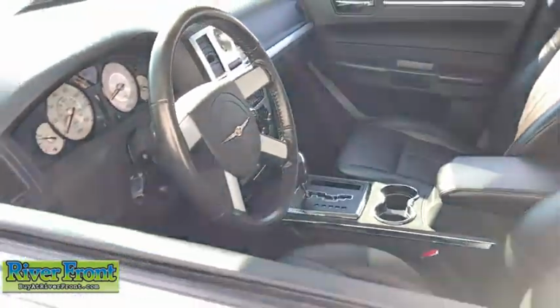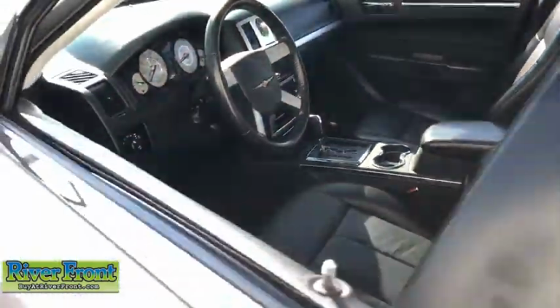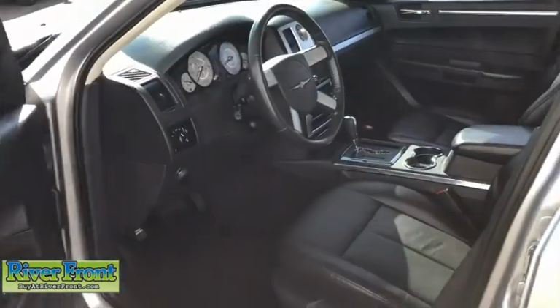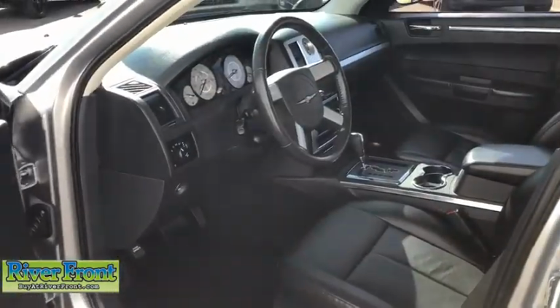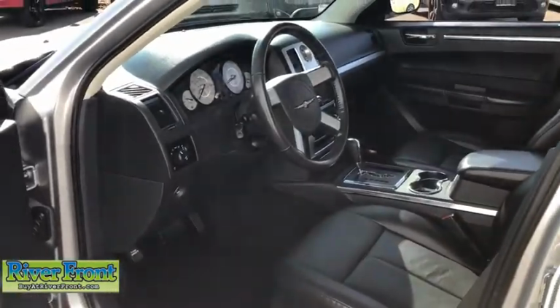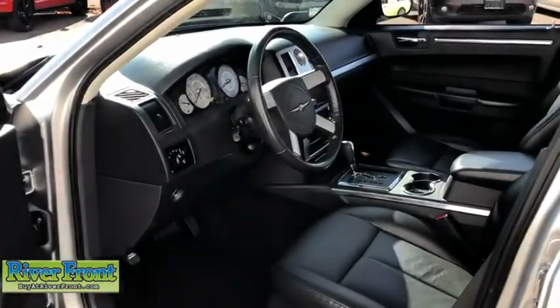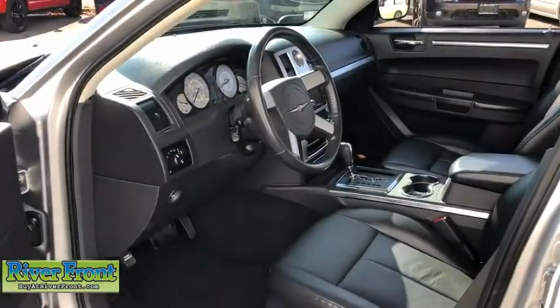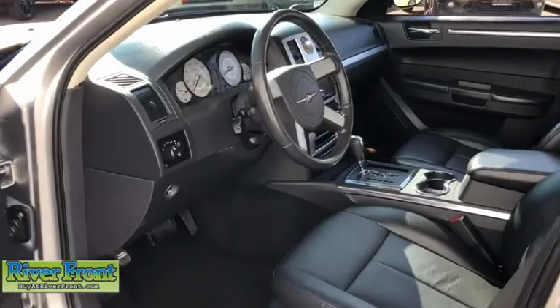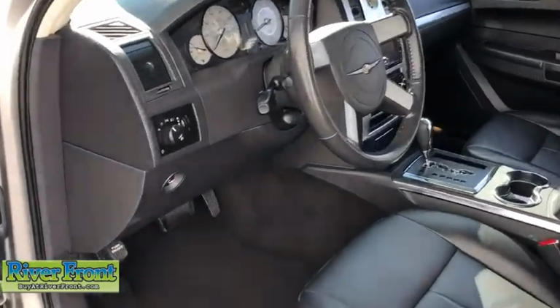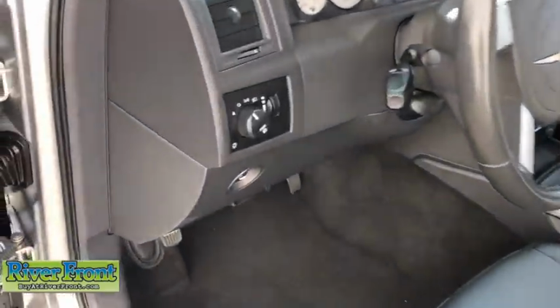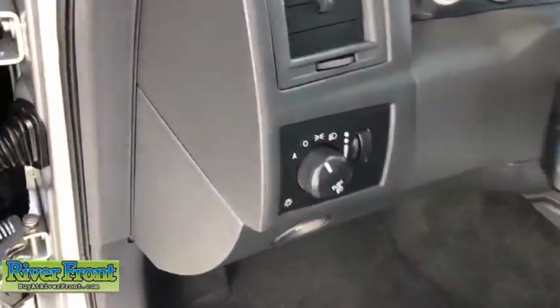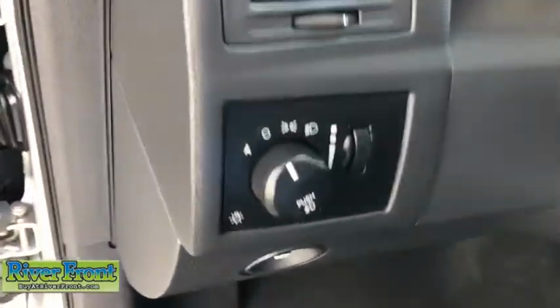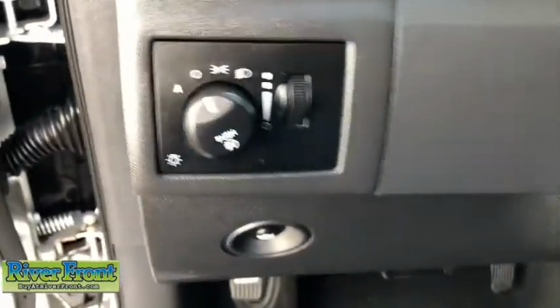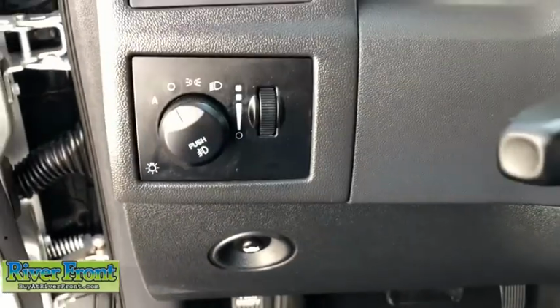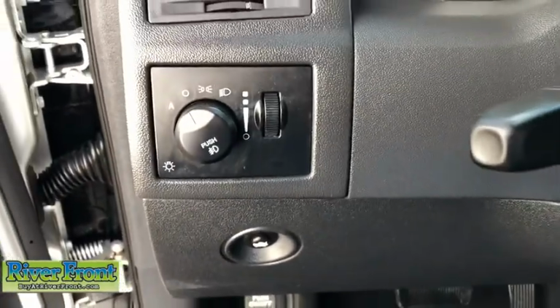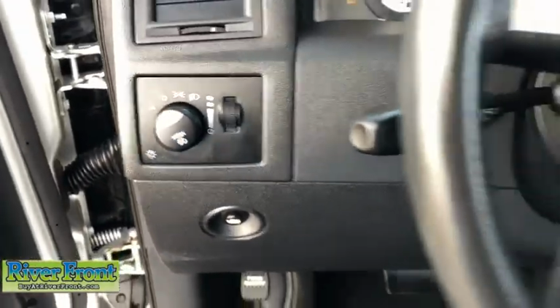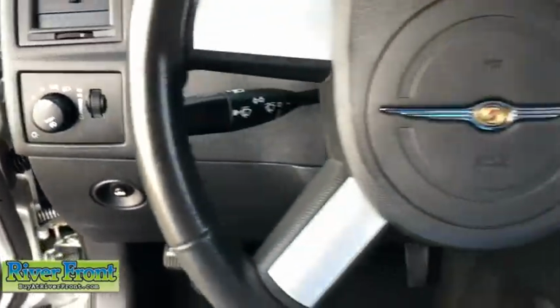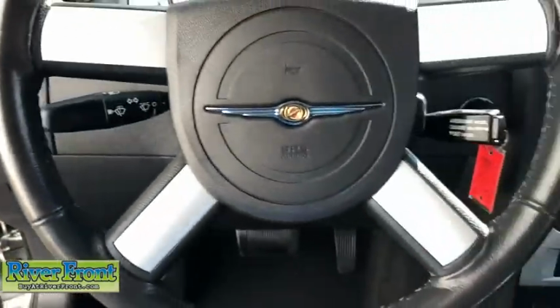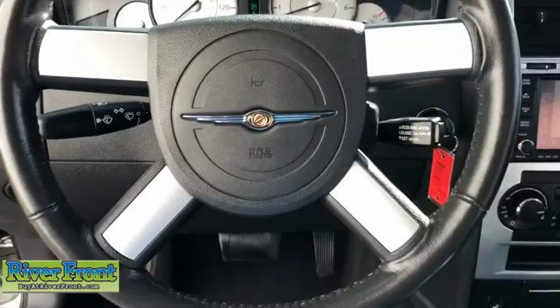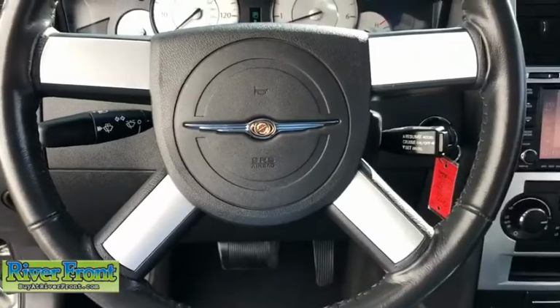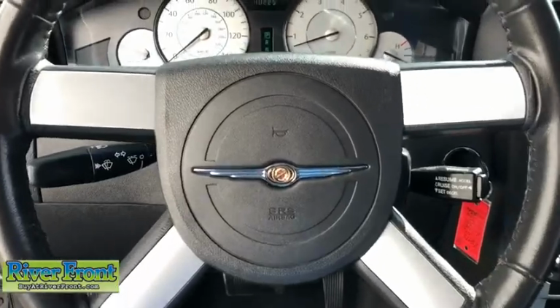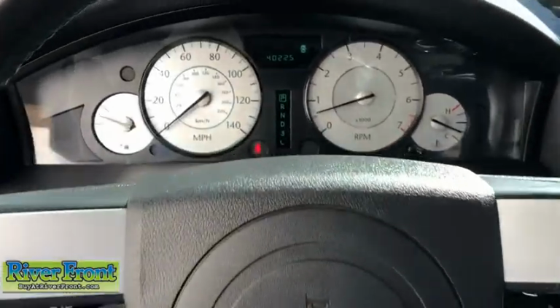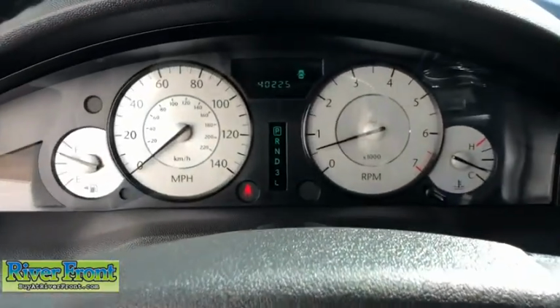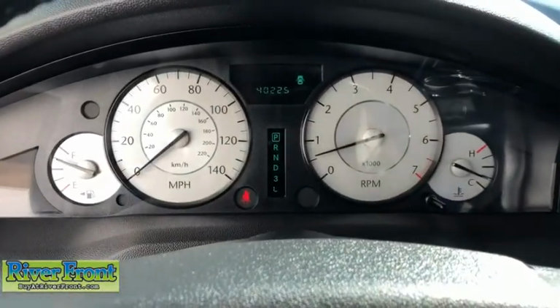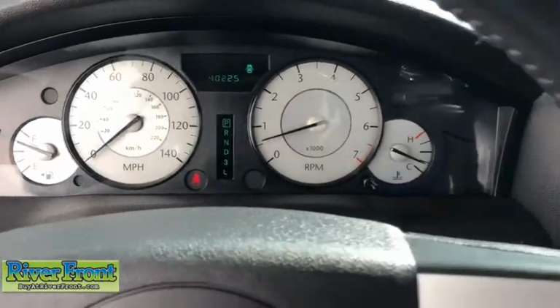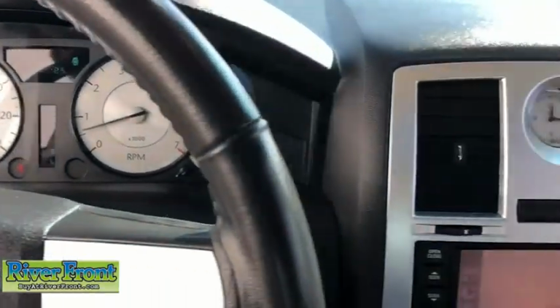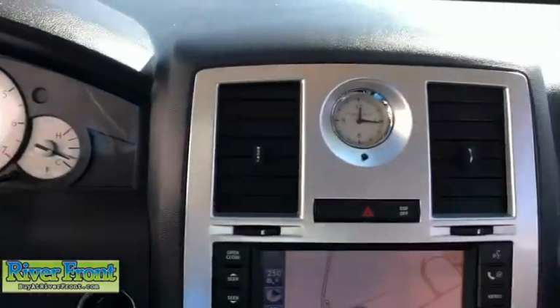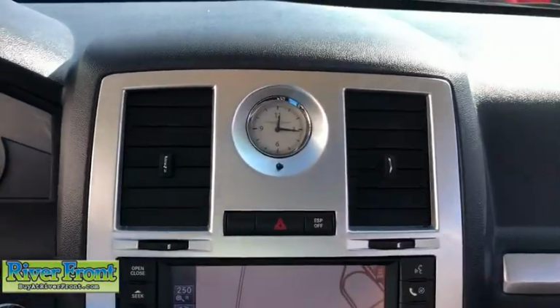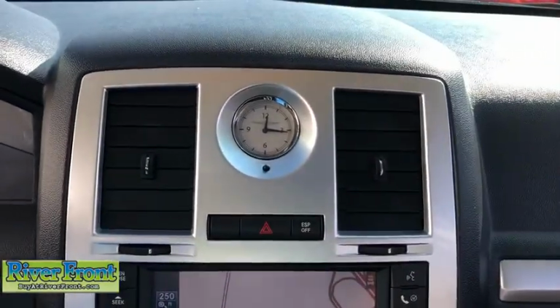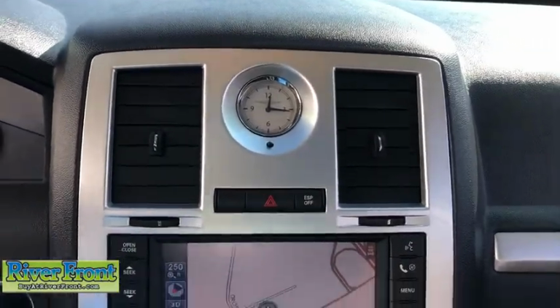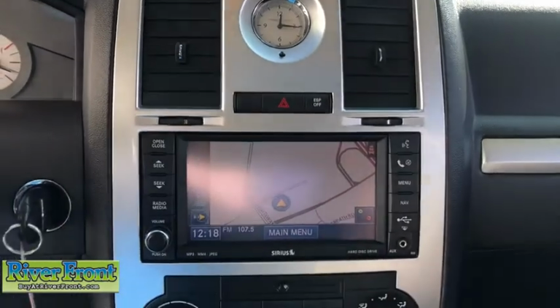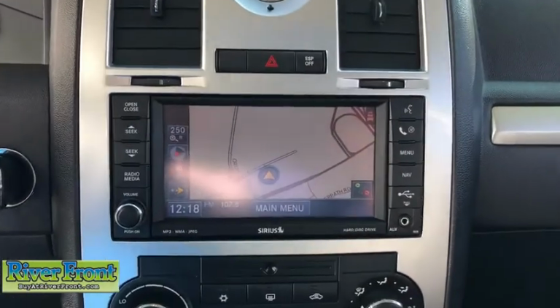Here are some of this vehicle's great options: navigation system, power sunroof, traction control, Bluetooth, dual airbags, power steering, alloy wheels, four-wheel disc brakes, AM FM CD, MP3 radio, fog lights.